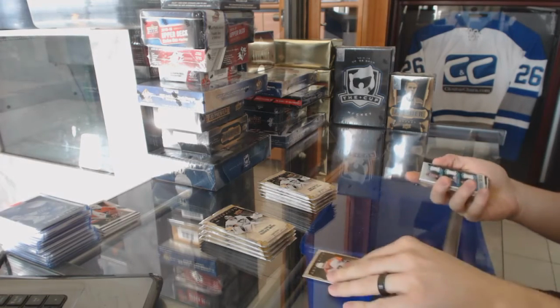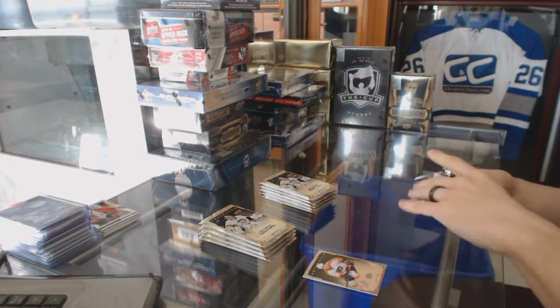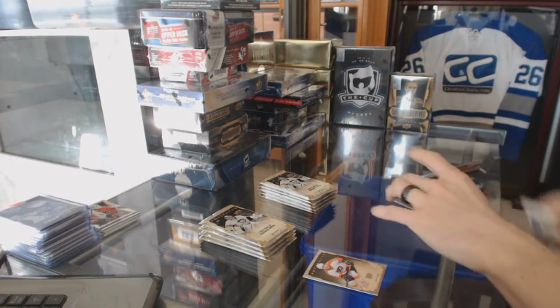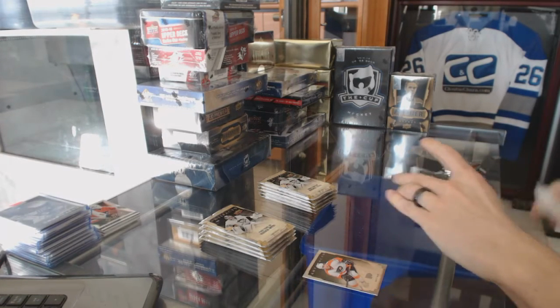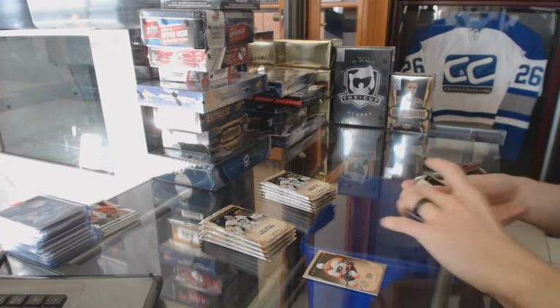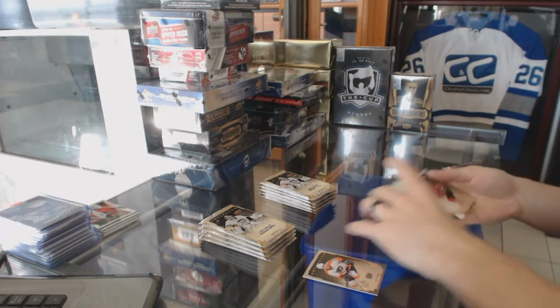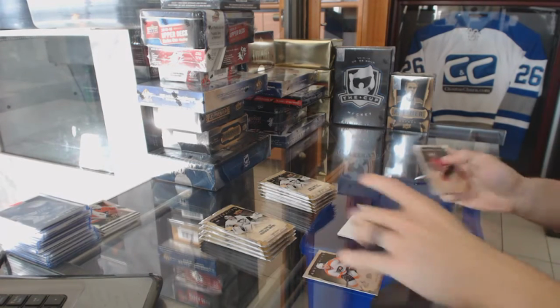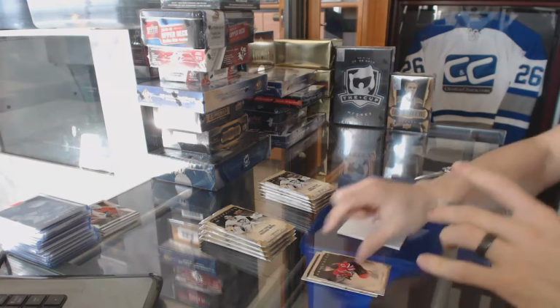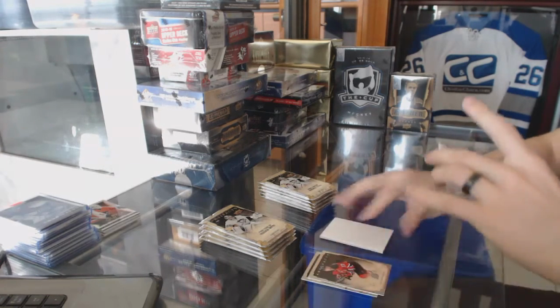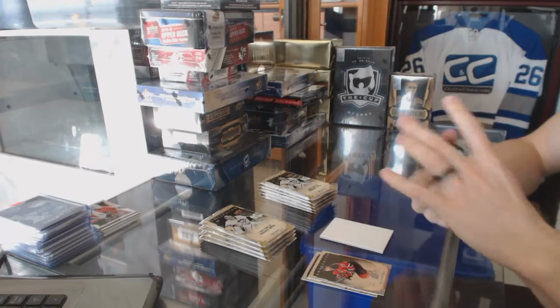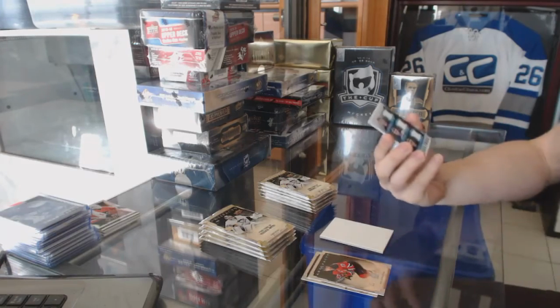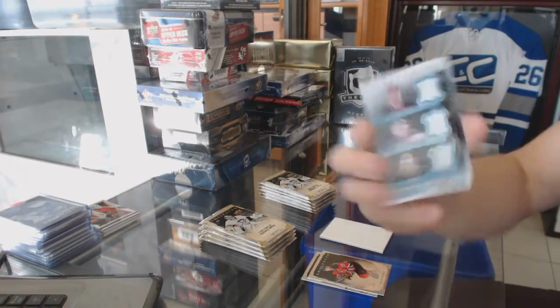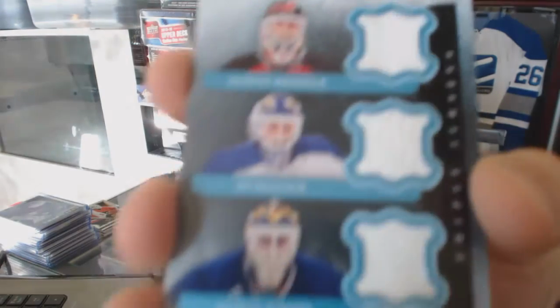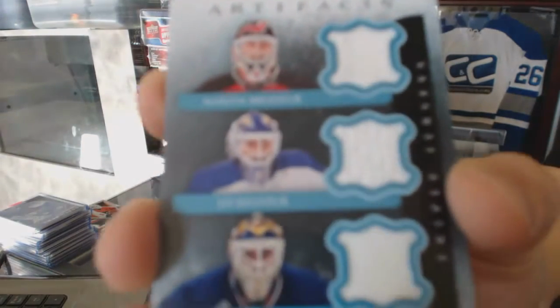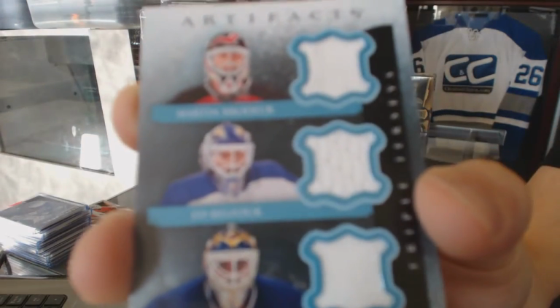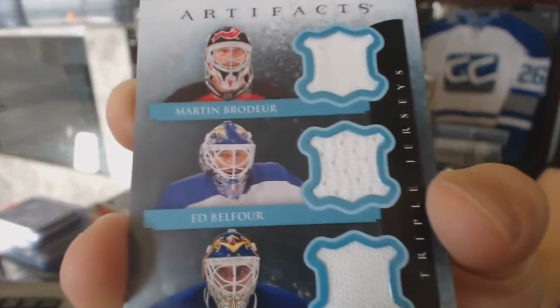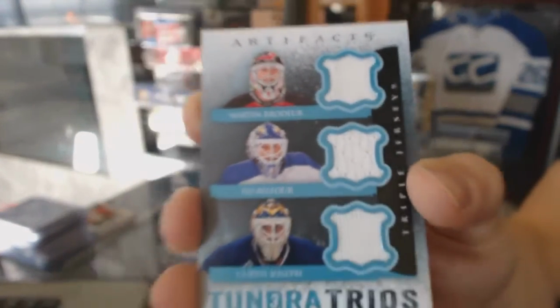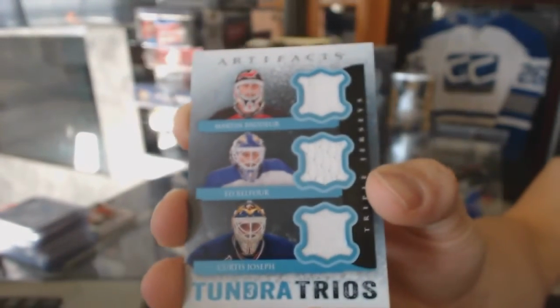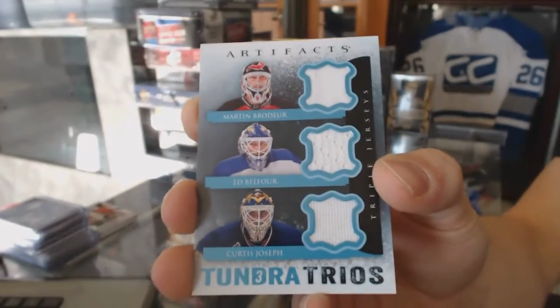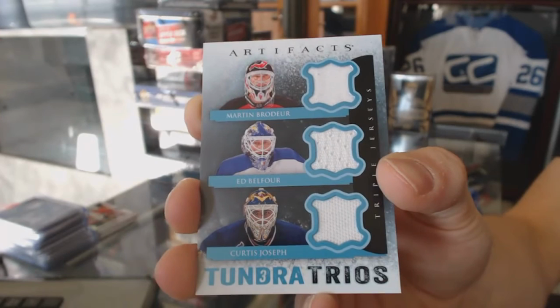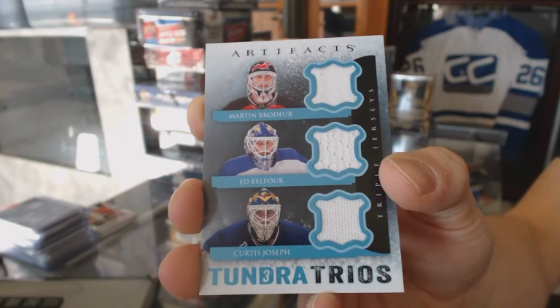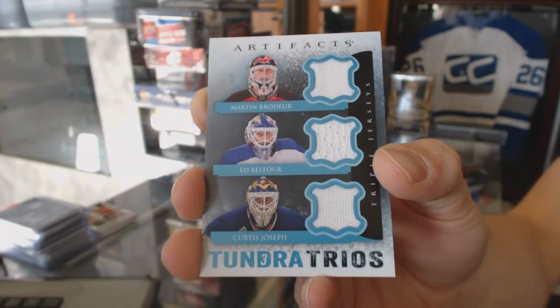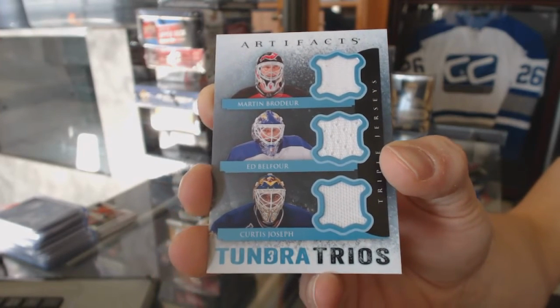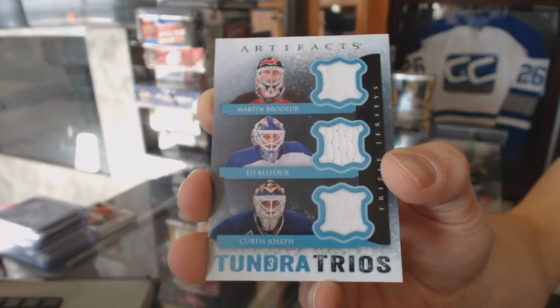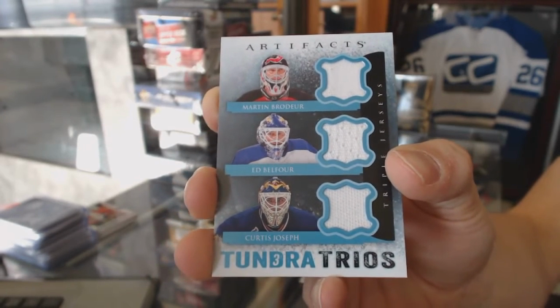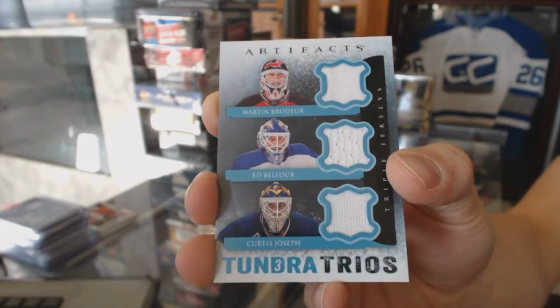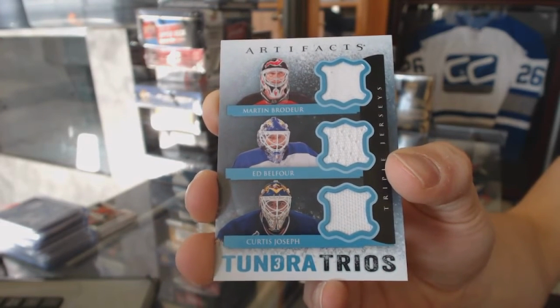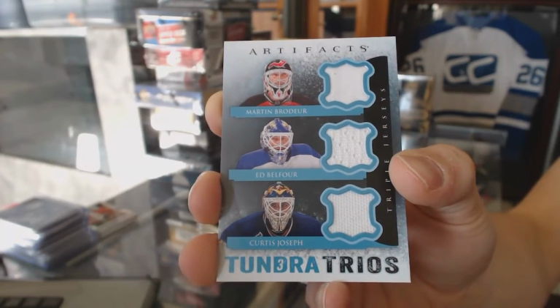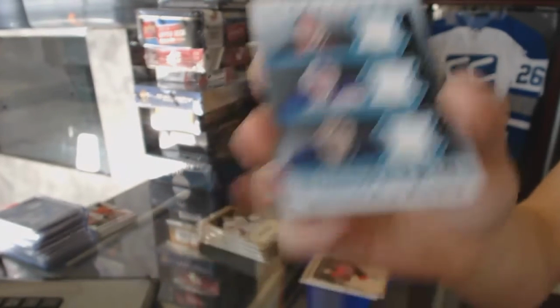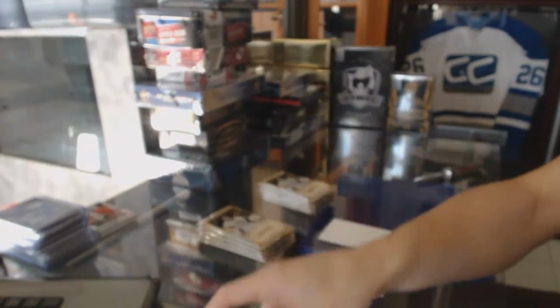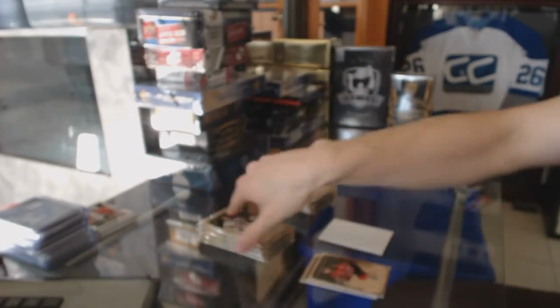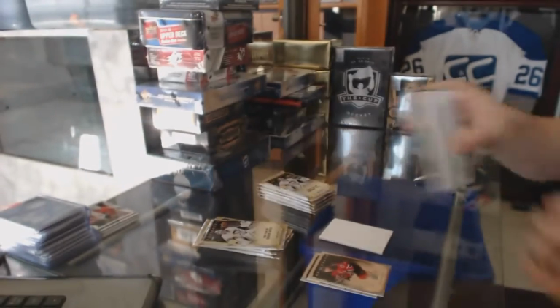We got a Tundra Trios, which would be random between the Devils, Leafs, and Blues — Martin Brodeur, Ed Belfour, and Curtis Joseph. Tundra Trios.